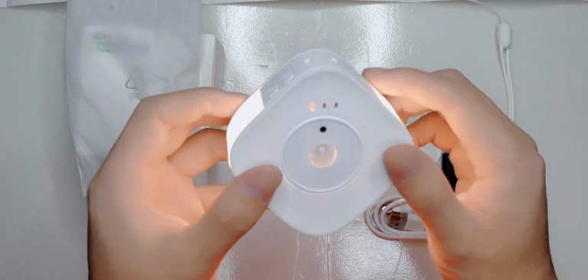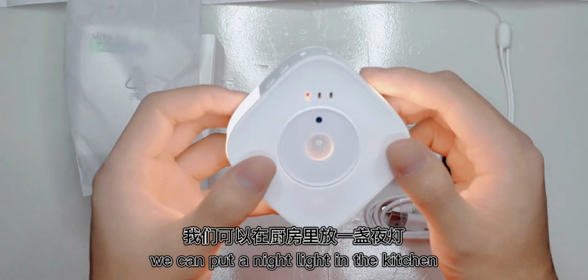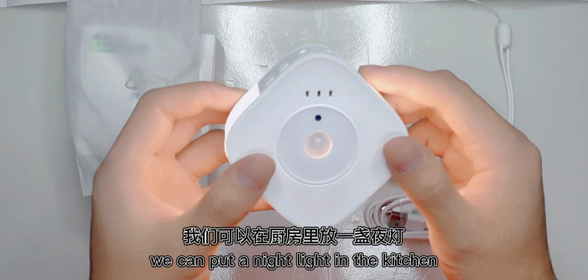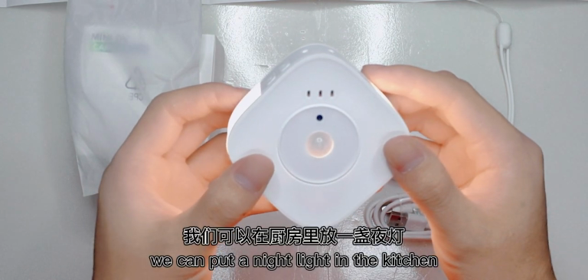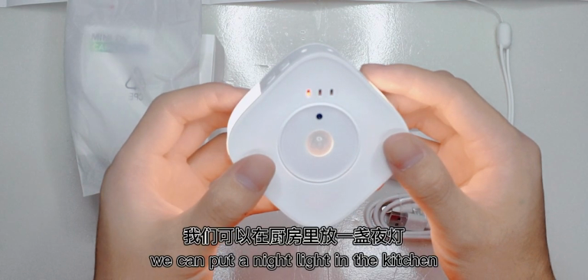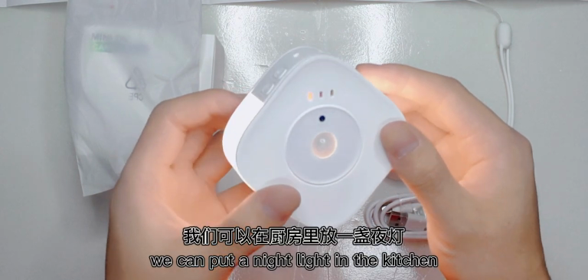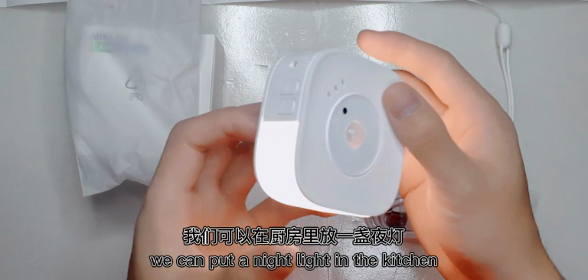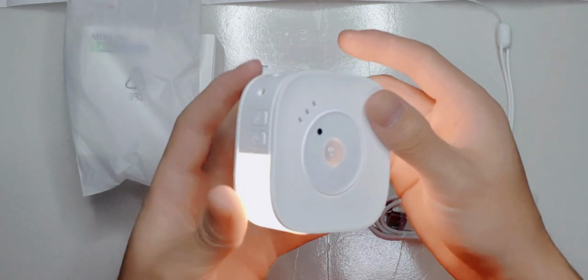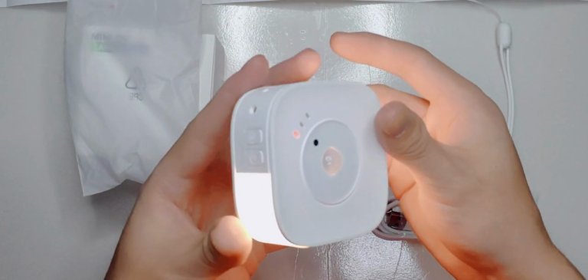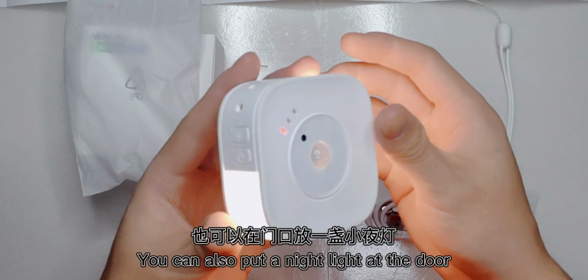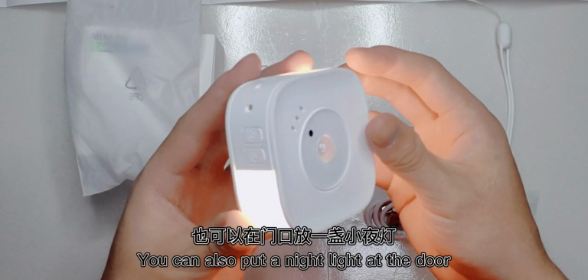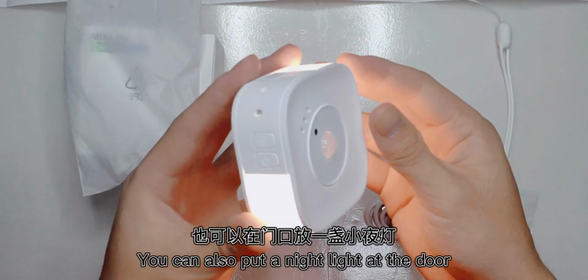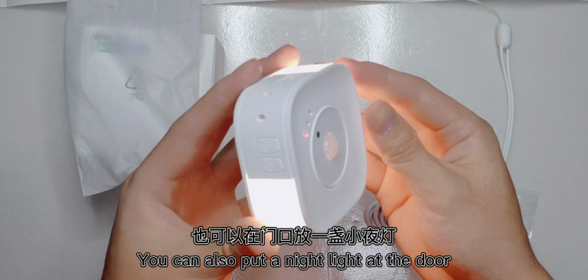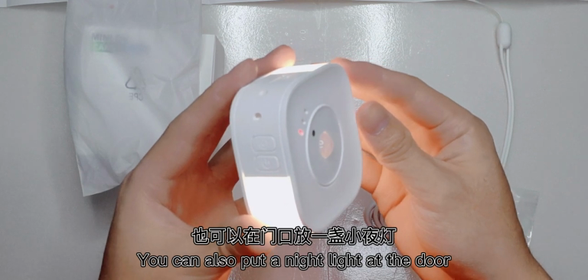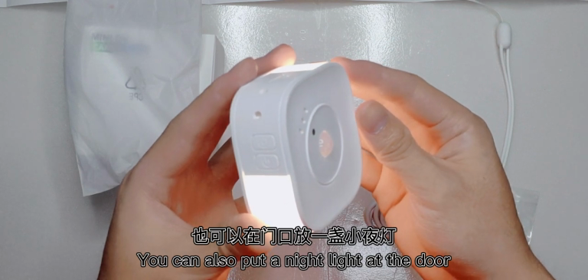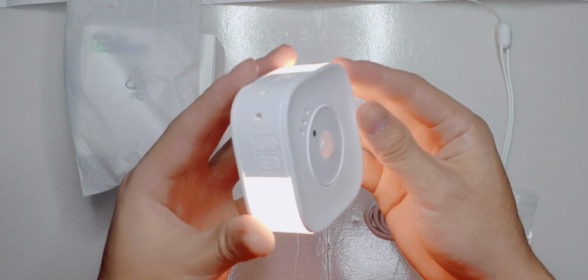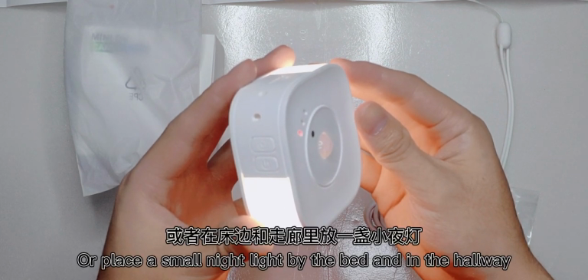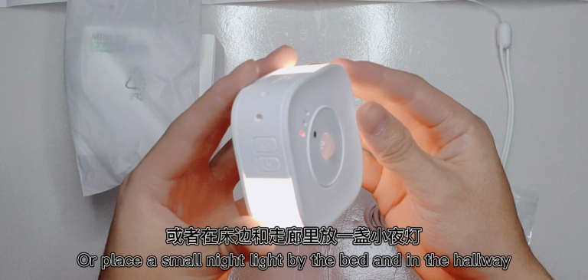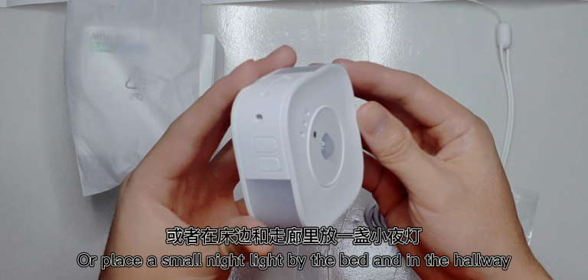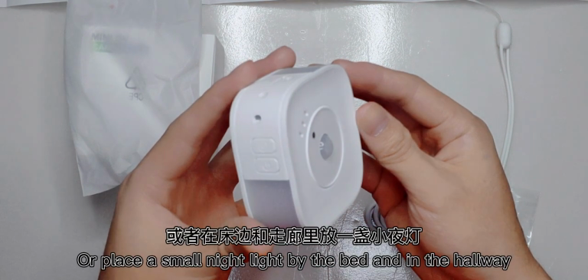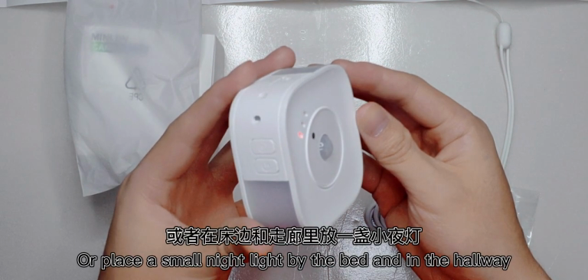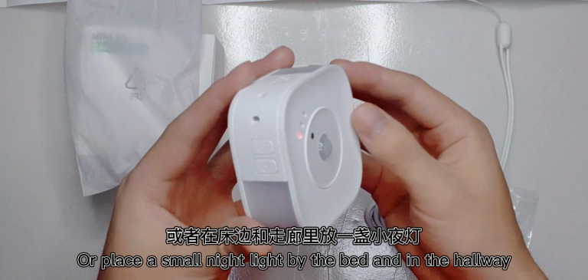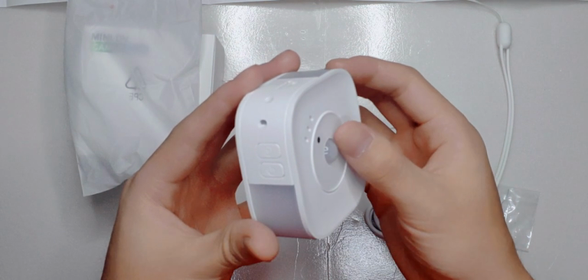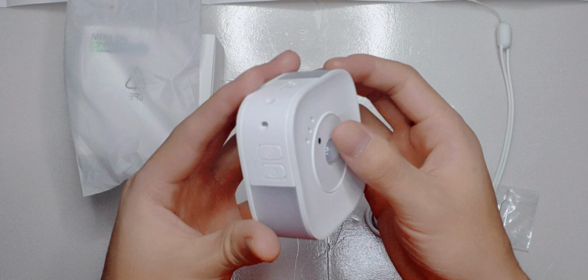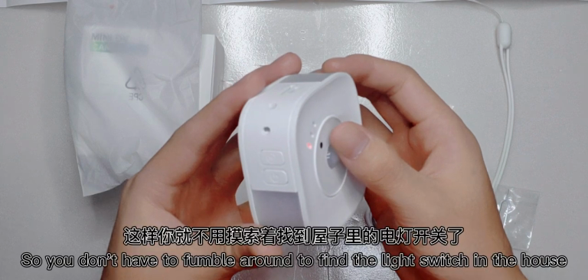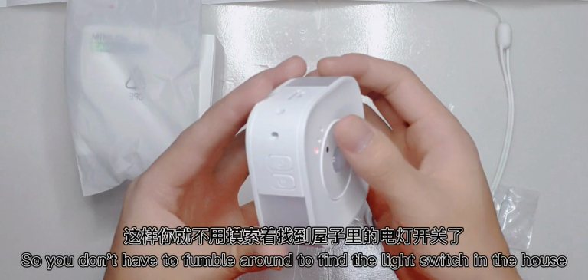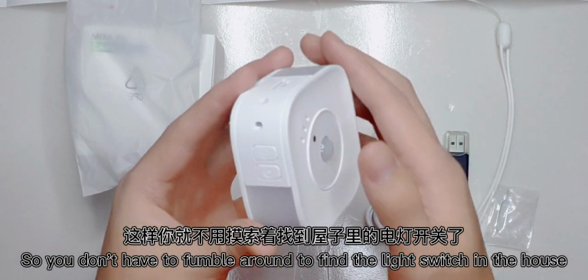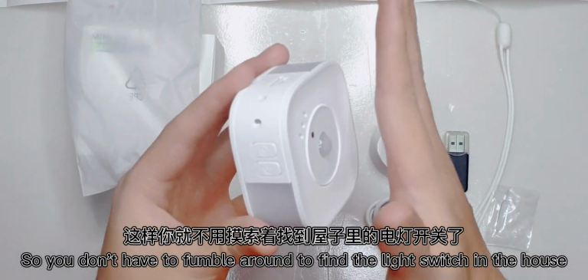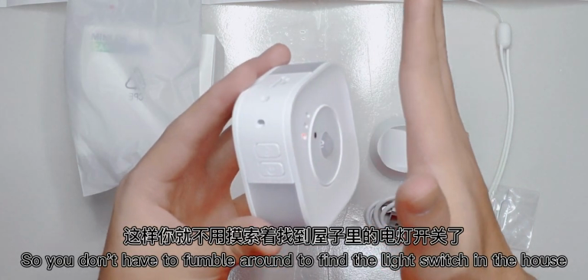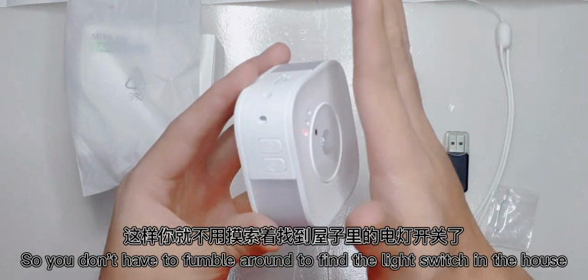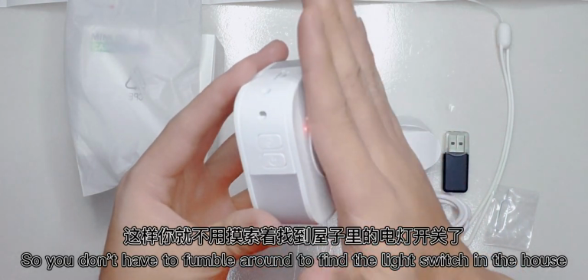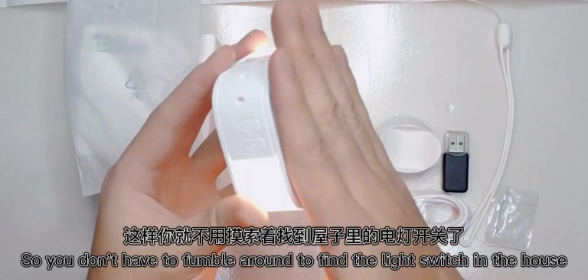We can put the nightlight in the kitchen. You can also put the nightlight at the door, or place a small nightlight by the bed and in the hallway, so you don't have to find the light switch in the house.